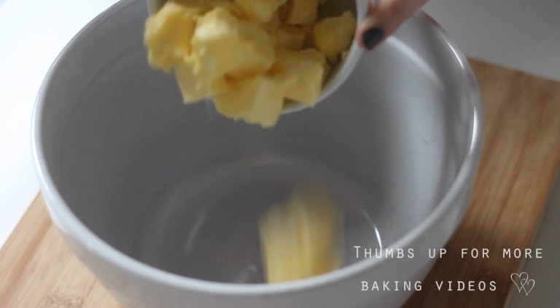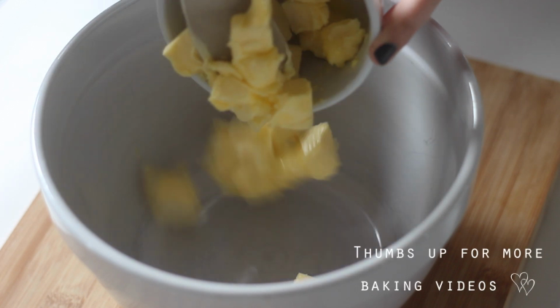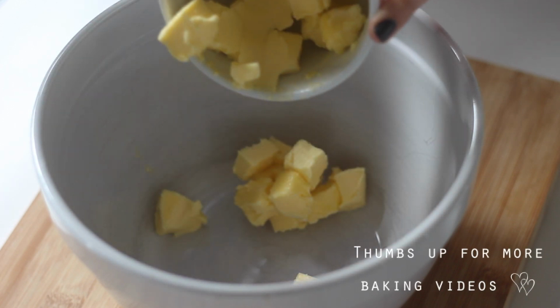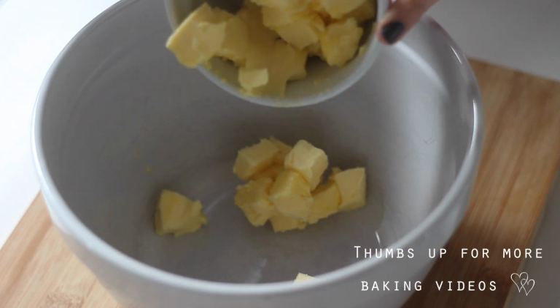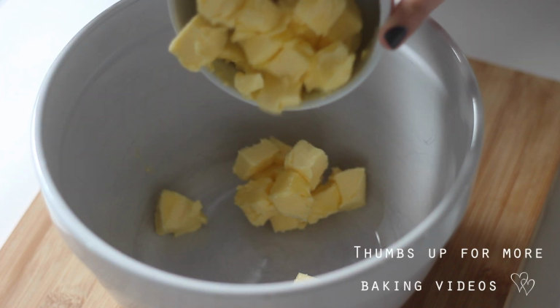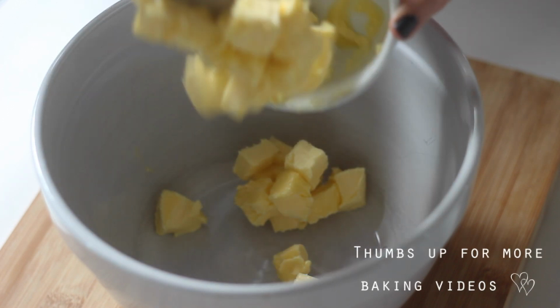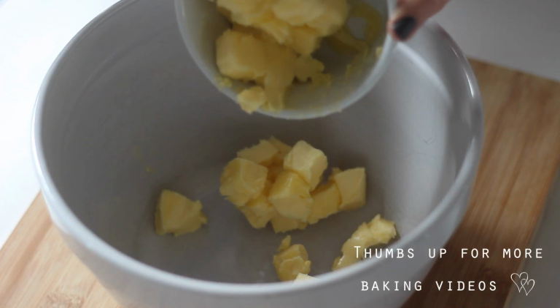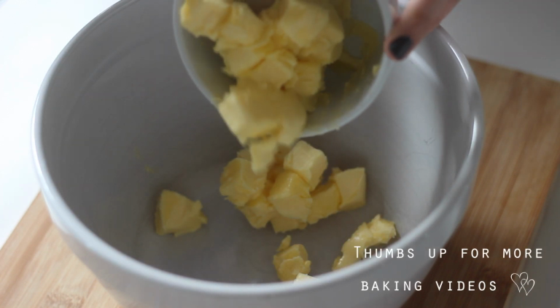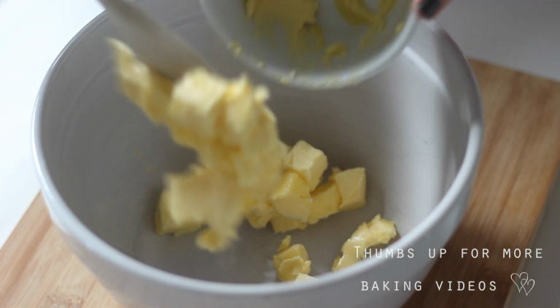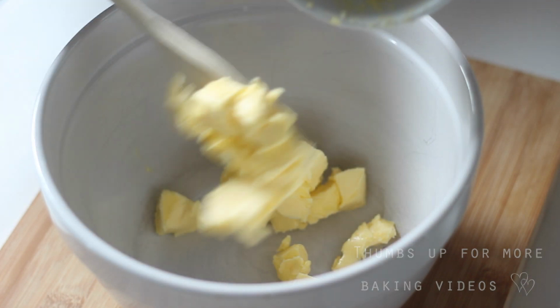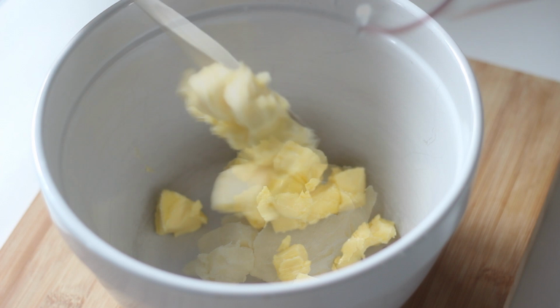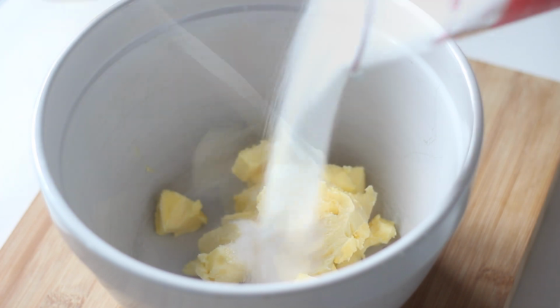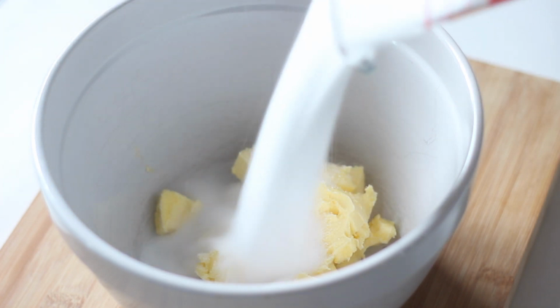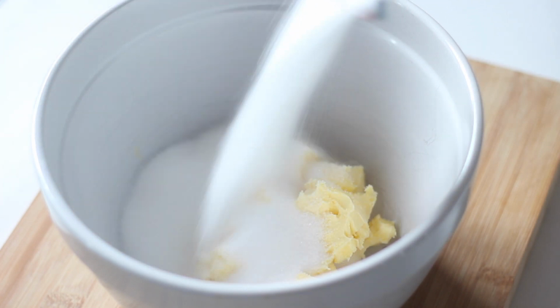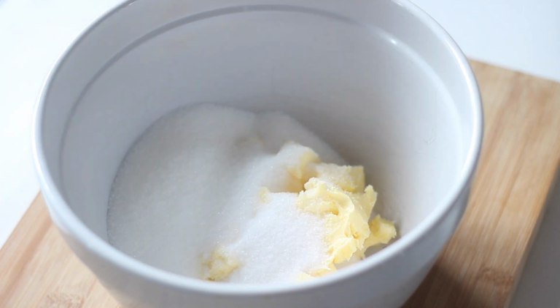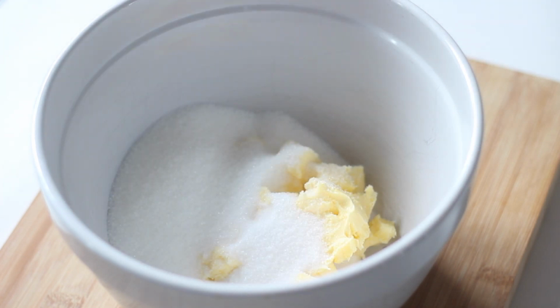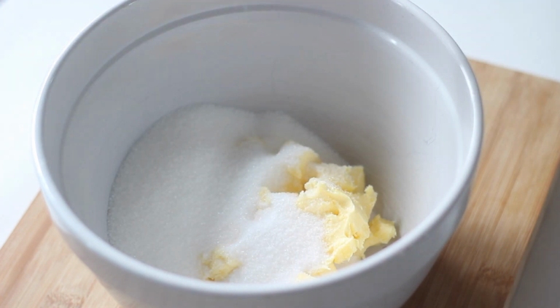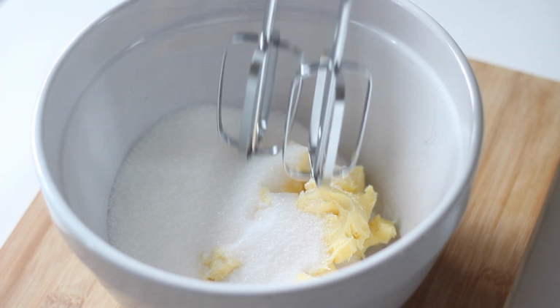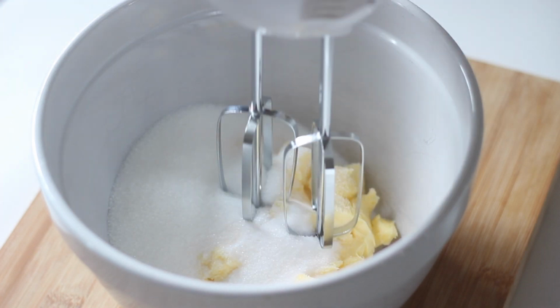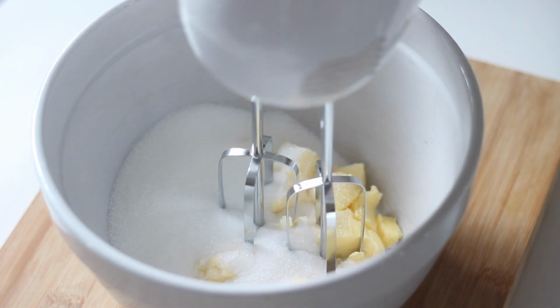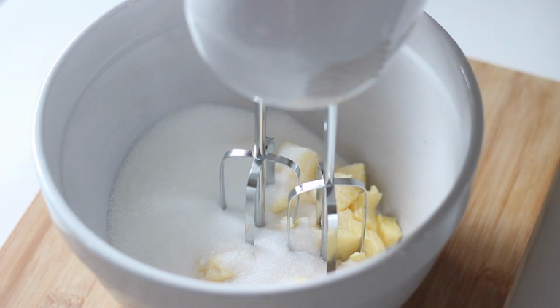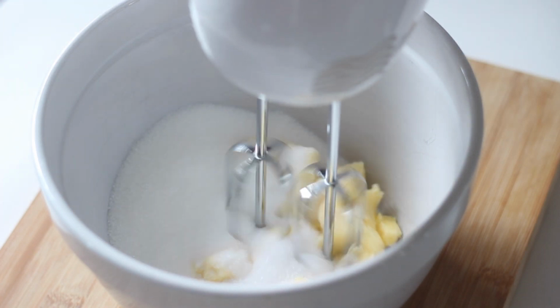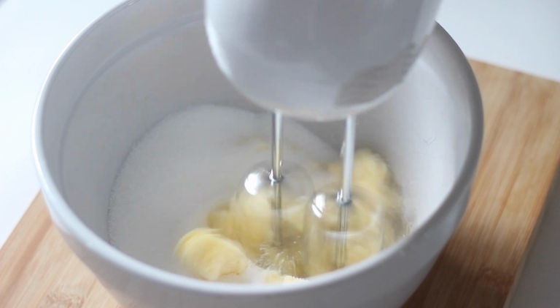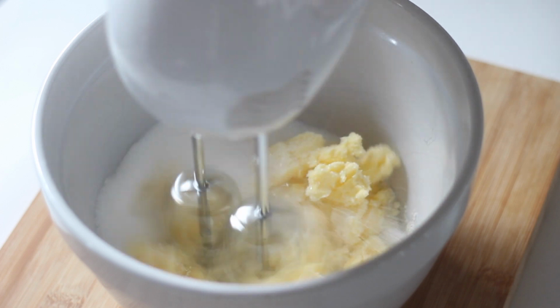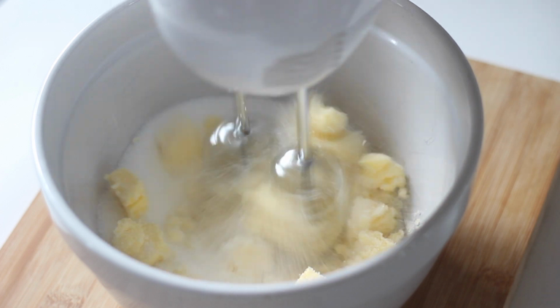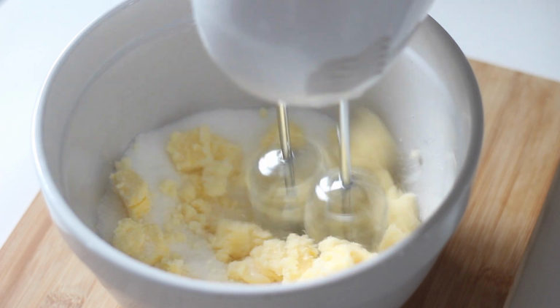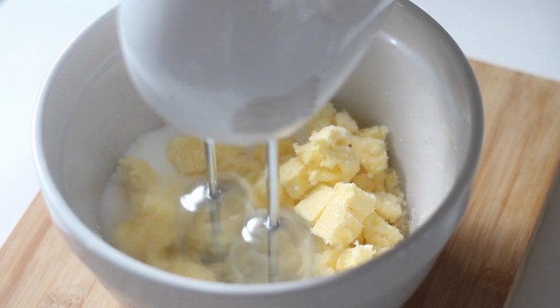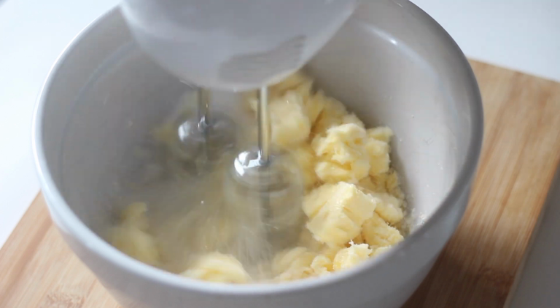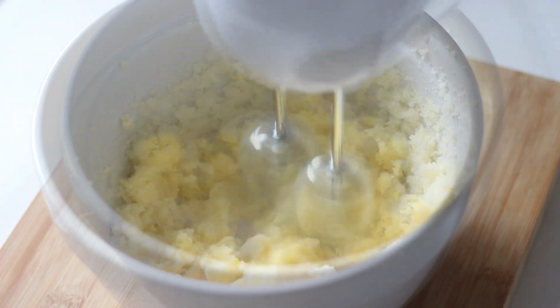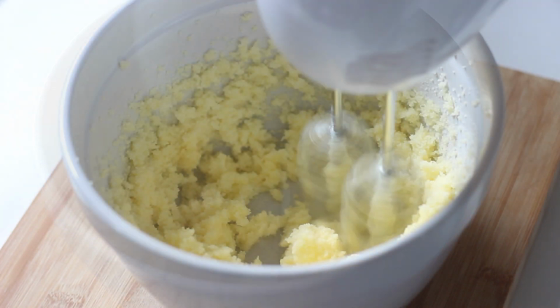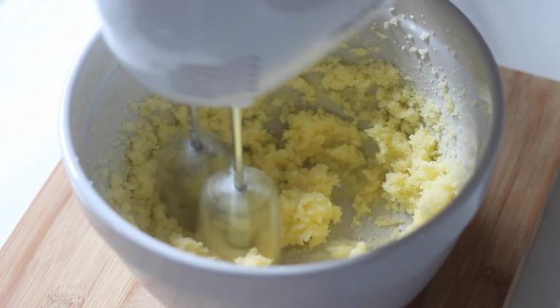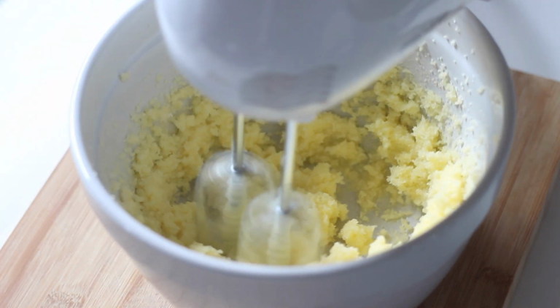Like a lot of baking recipes, the first thing you need to do is cream the butter and sugar together. Using a cake mixer or a hand mixer makes this job so much easier. Just make sure to use room temperature butter and beat it until it is pale and creamy.